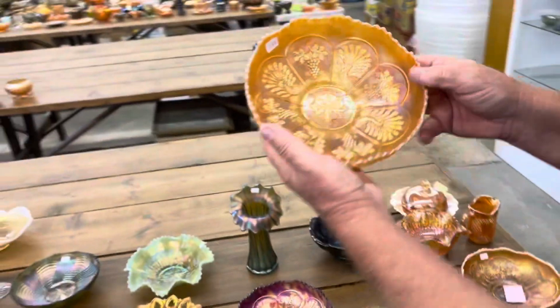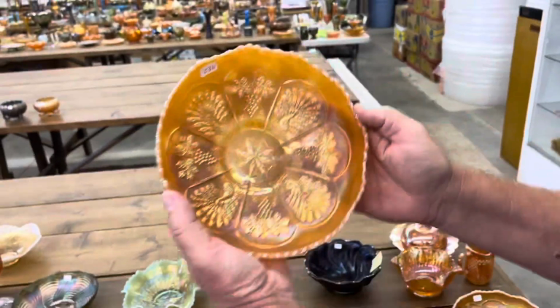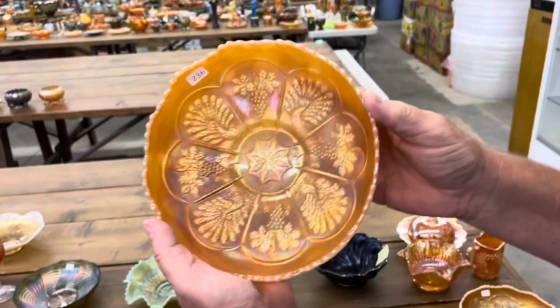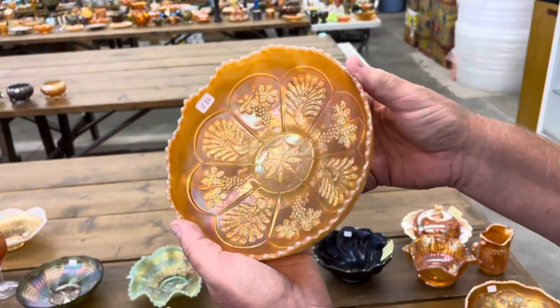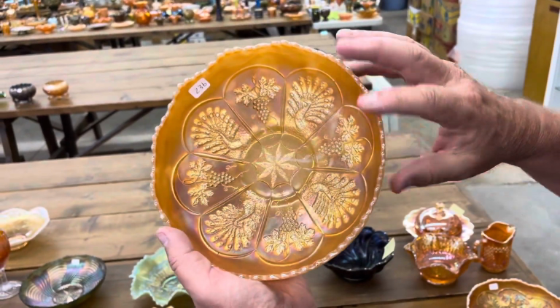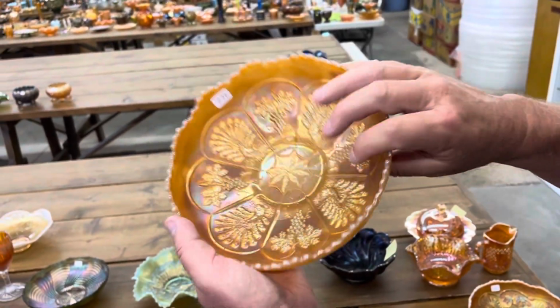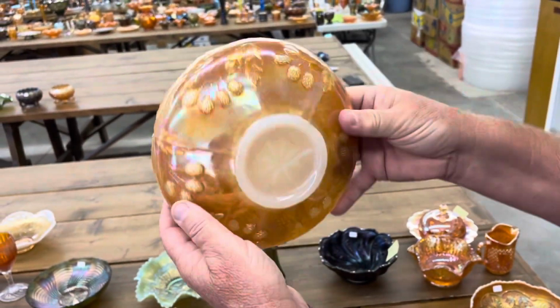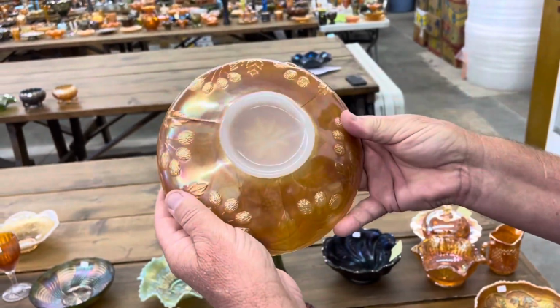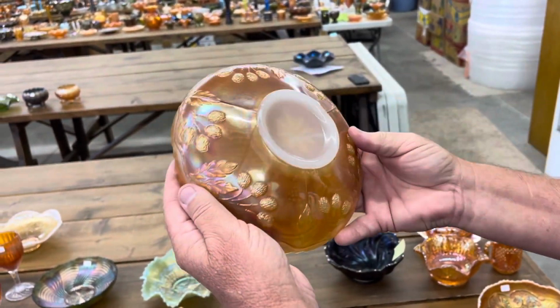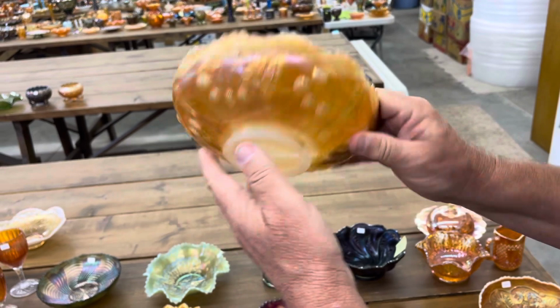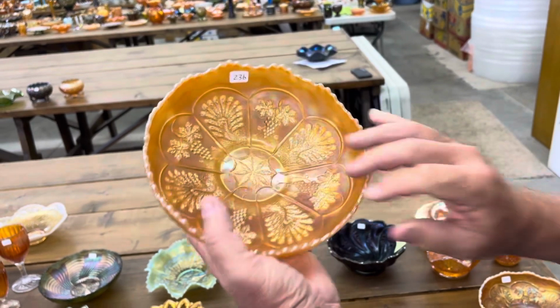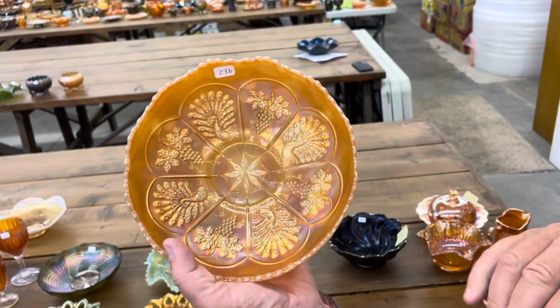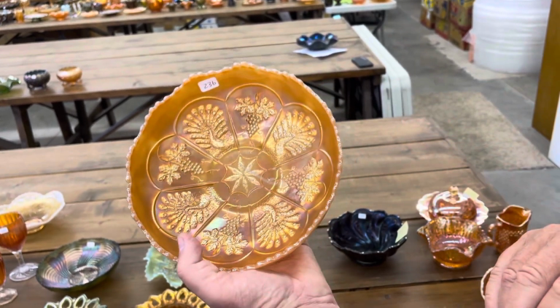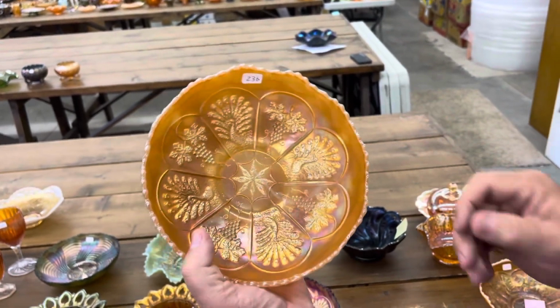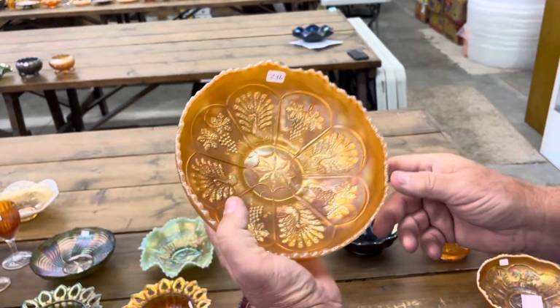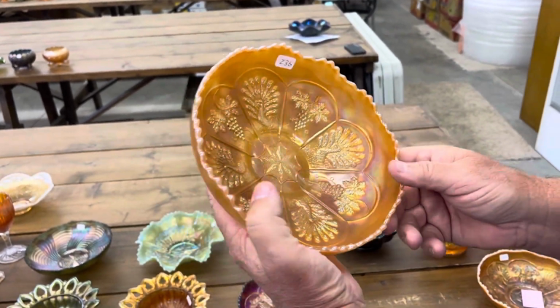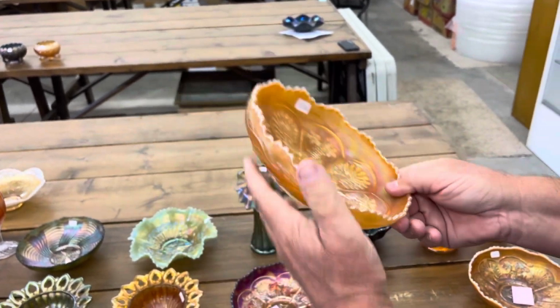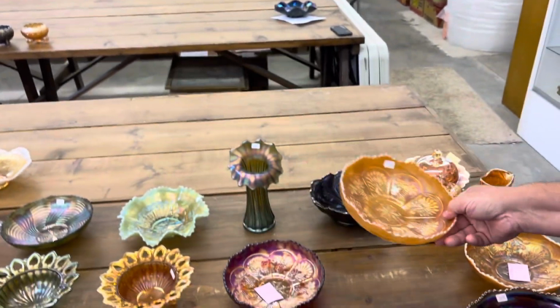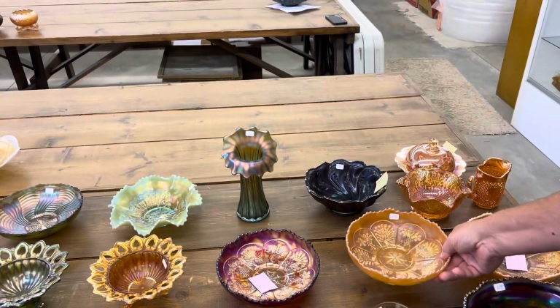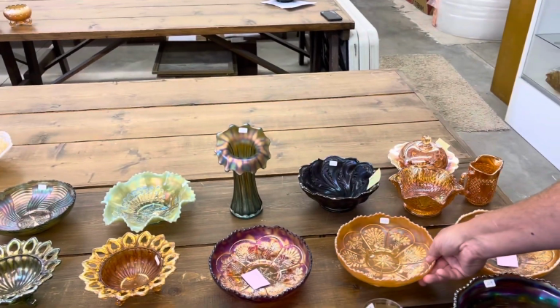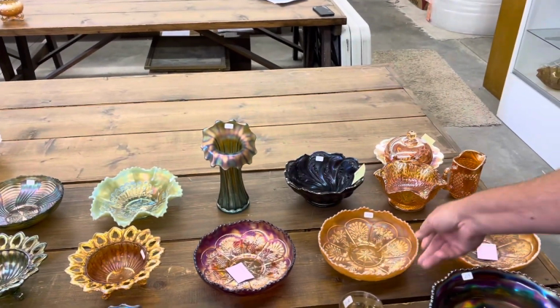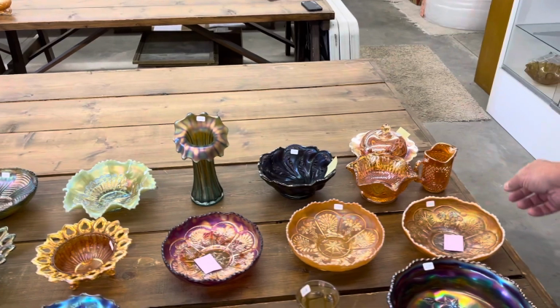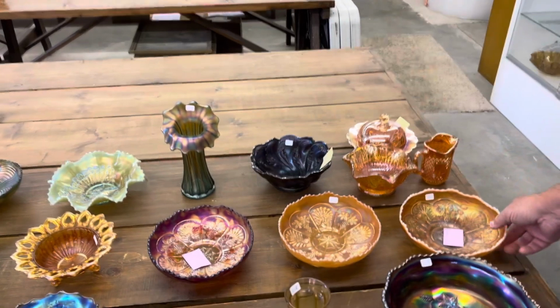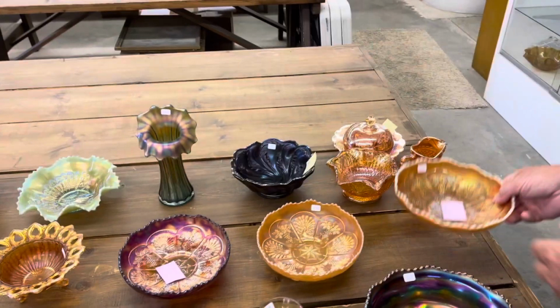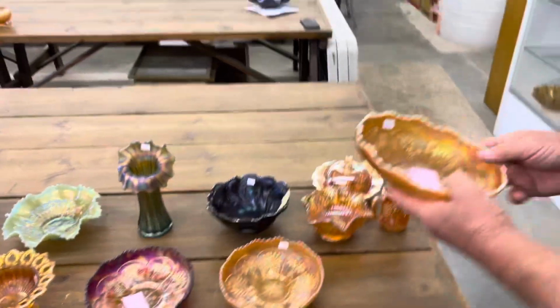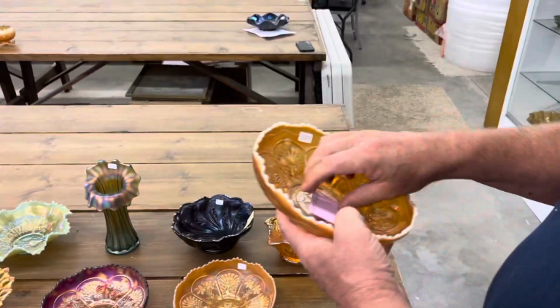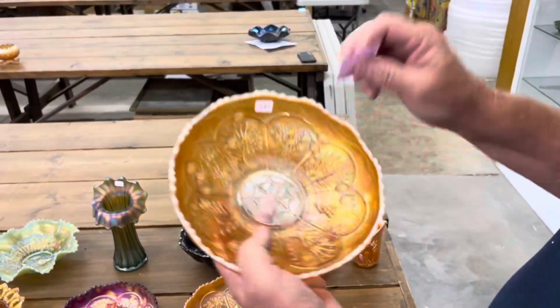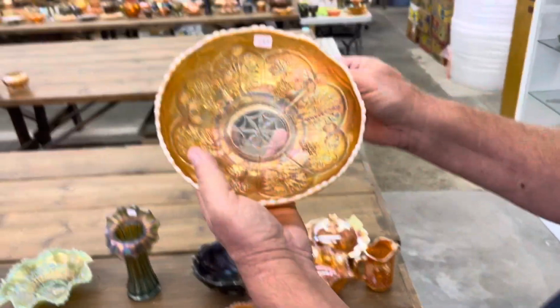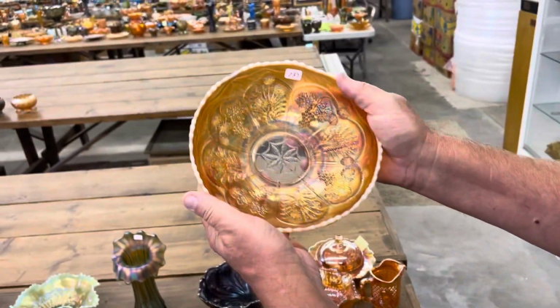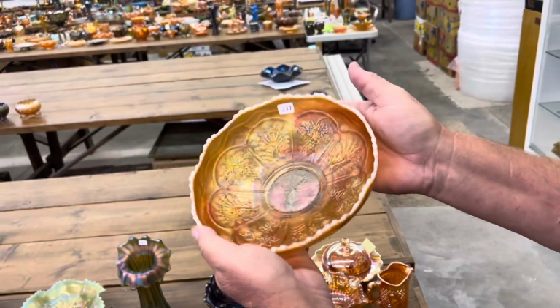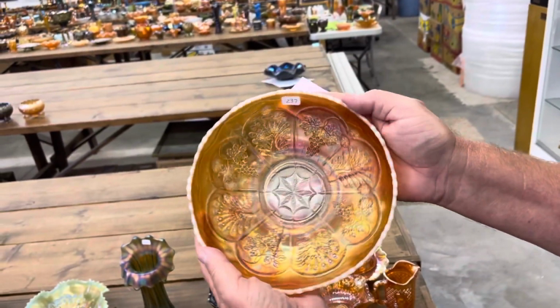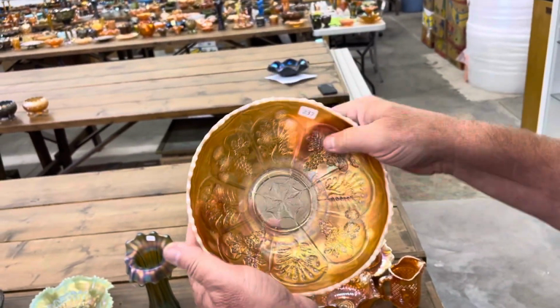Here is the marigold on moonstone — that's also a rare color, and this is a really nice one. Here's a peach opal one — another harder color. There is a point chip right there.